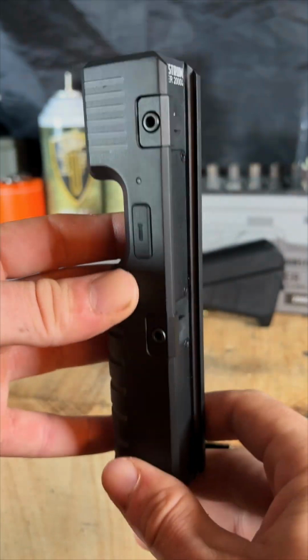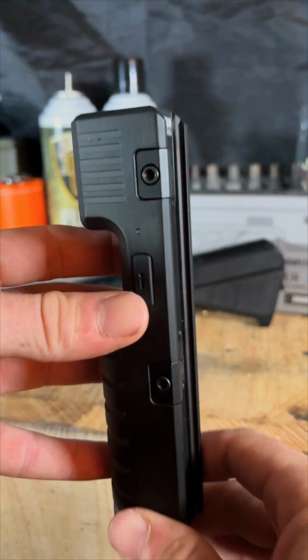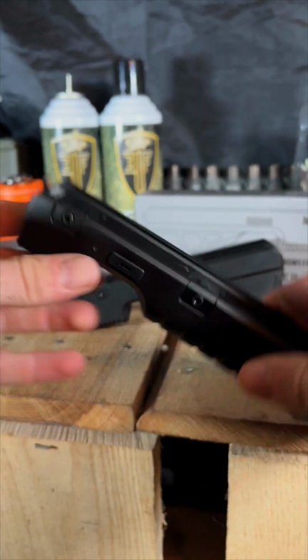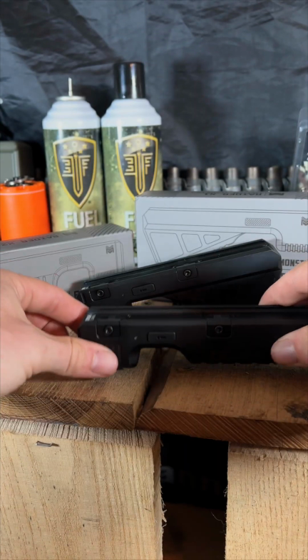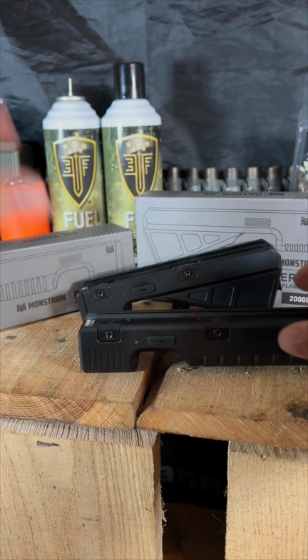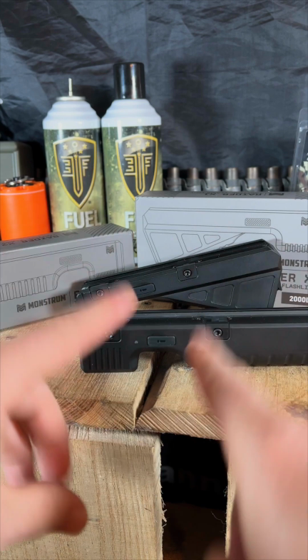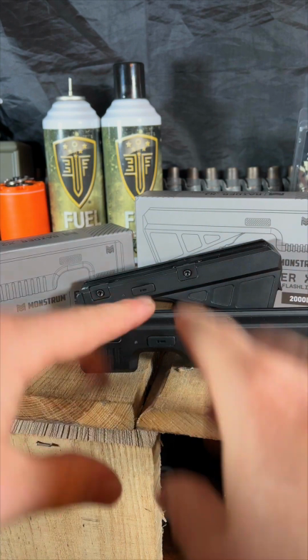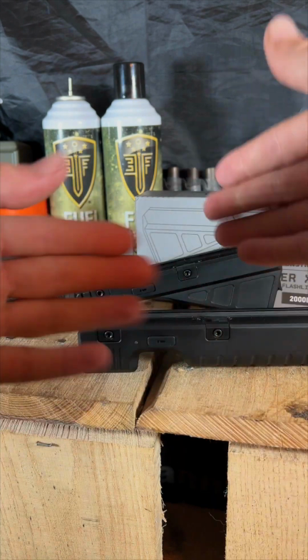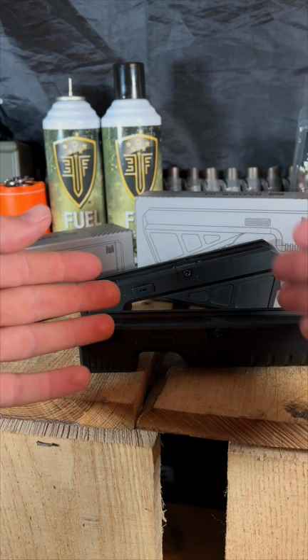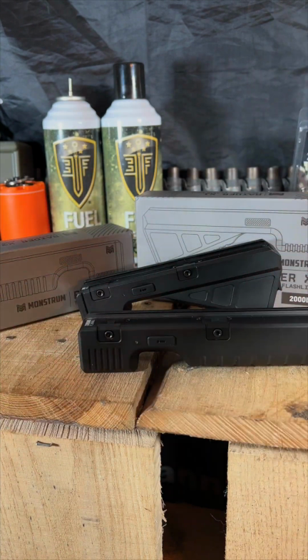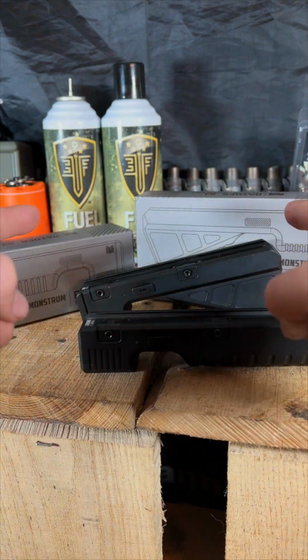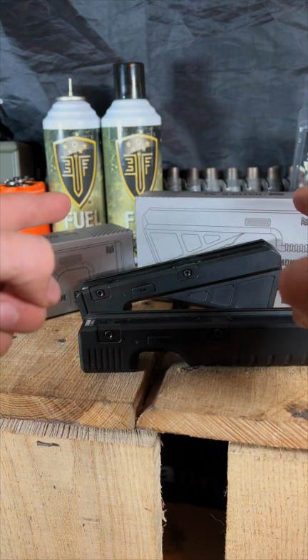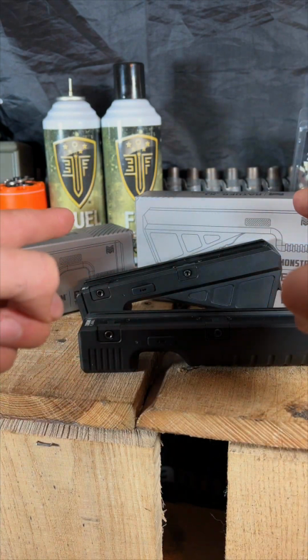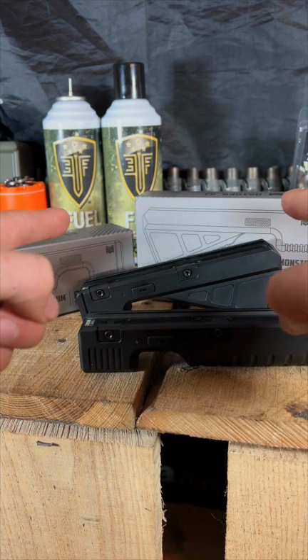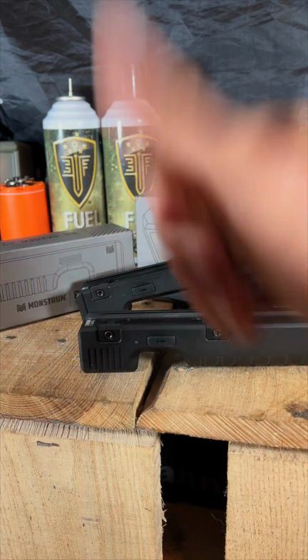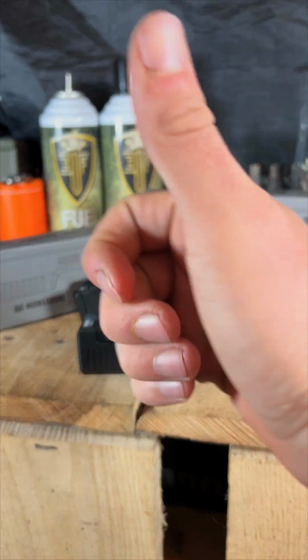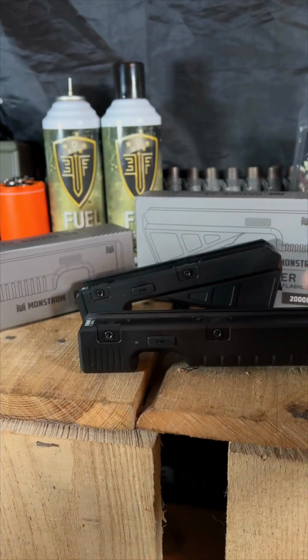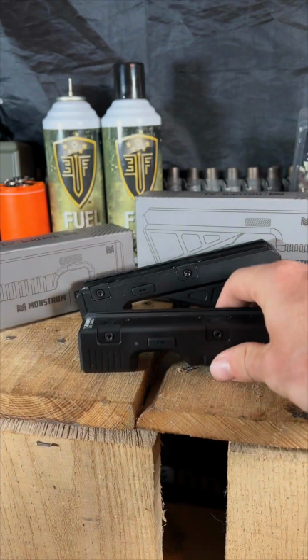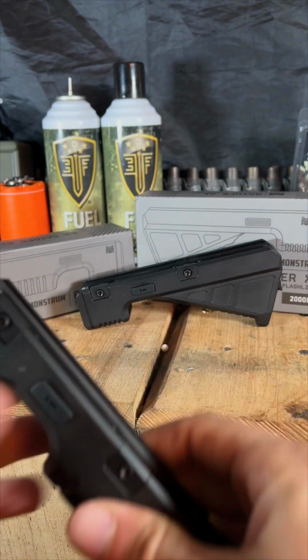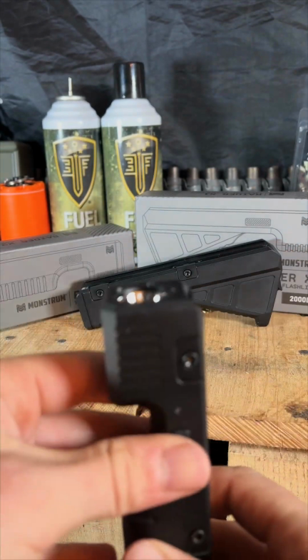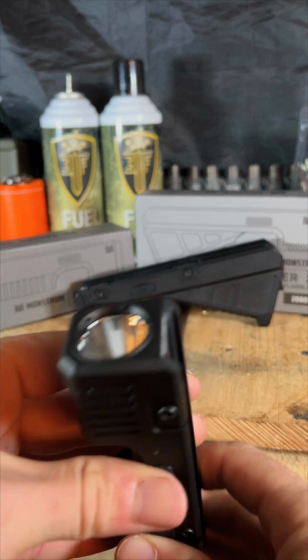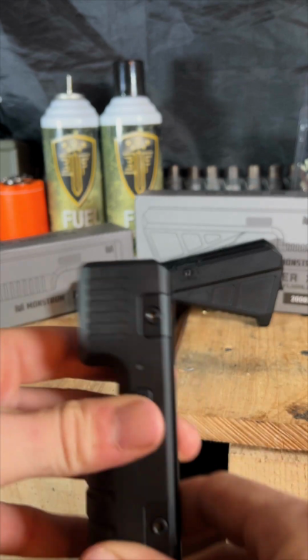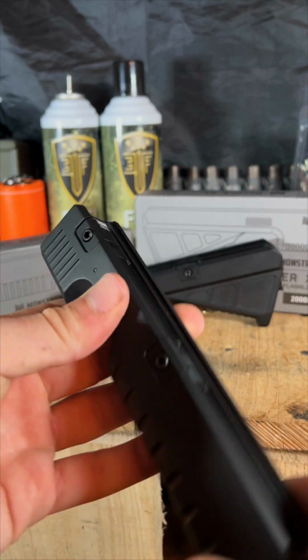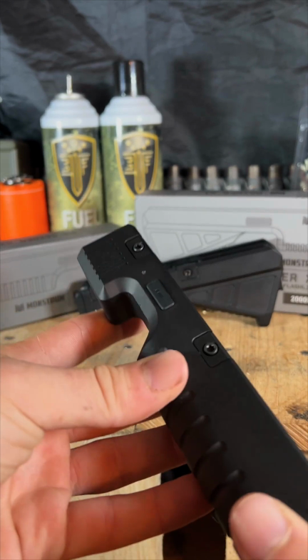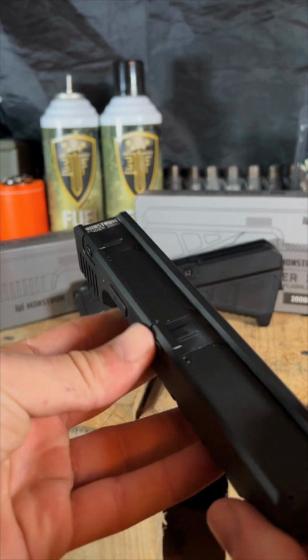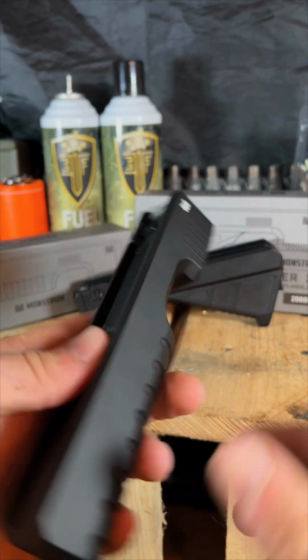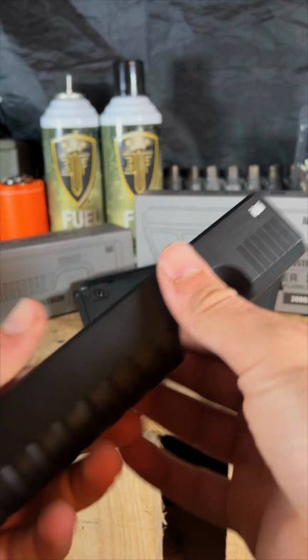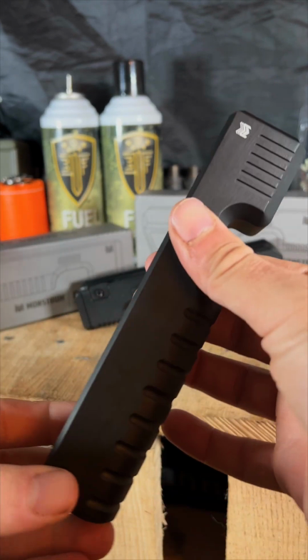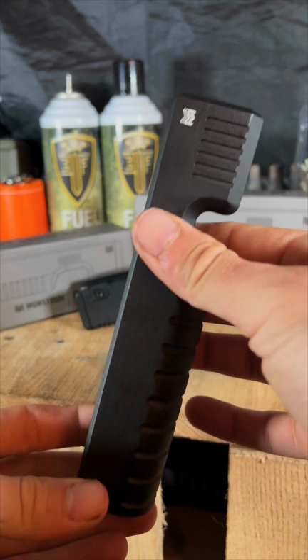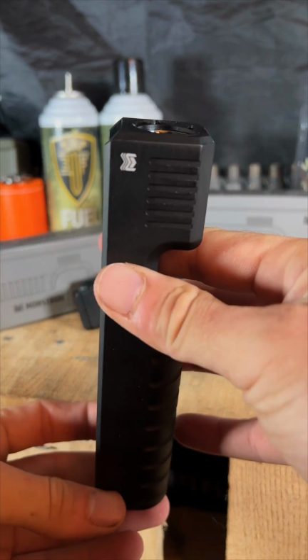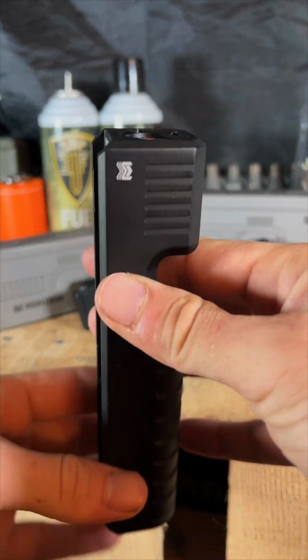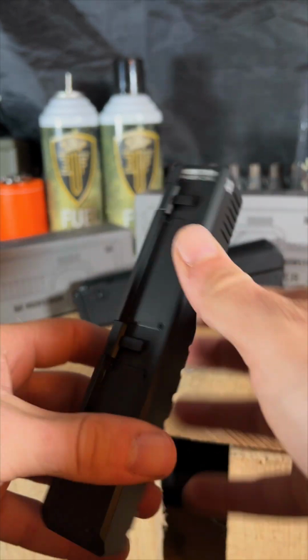First, we're going to talk about the modes on both of these and then unbox what's in the packaging. Then we'll go outside and see how far we can throw some light with these bad boys — maybe even throw it on one of our rifles.